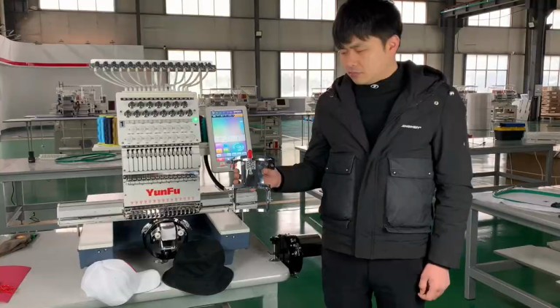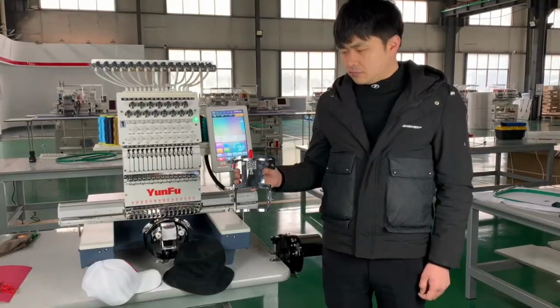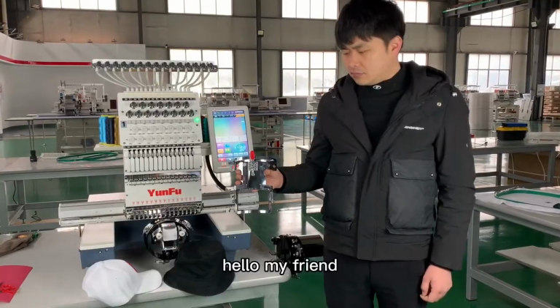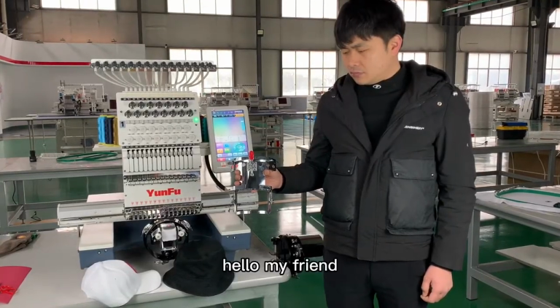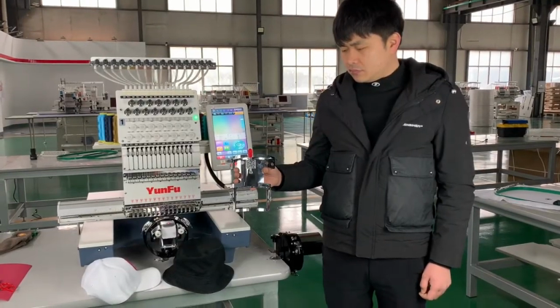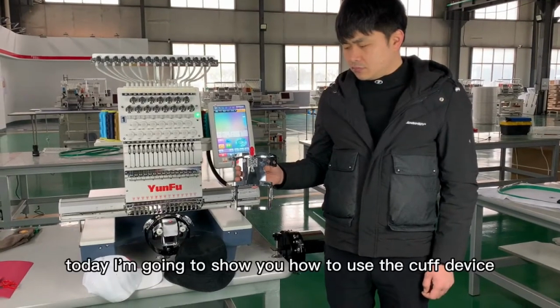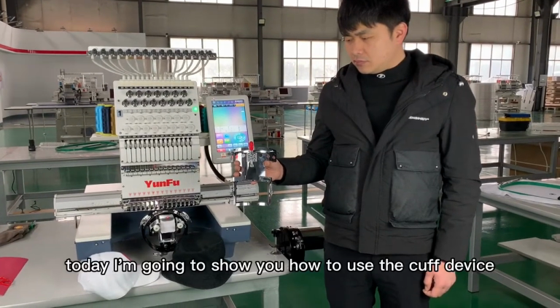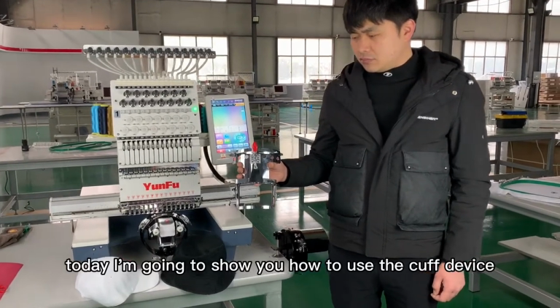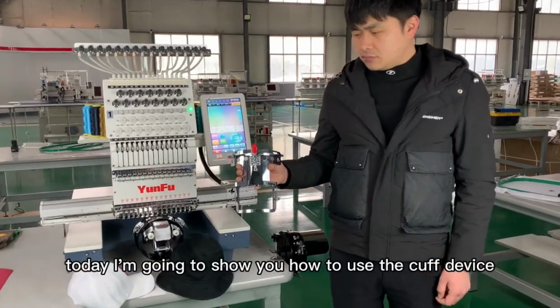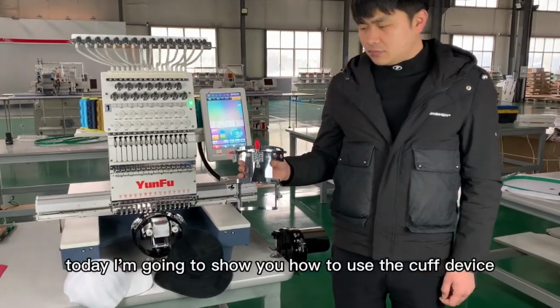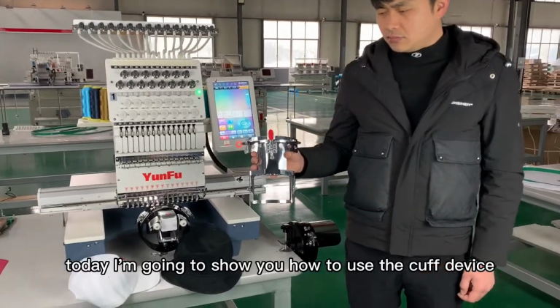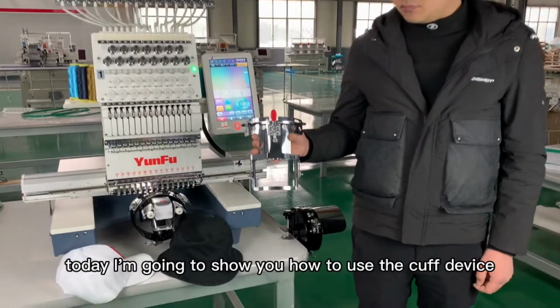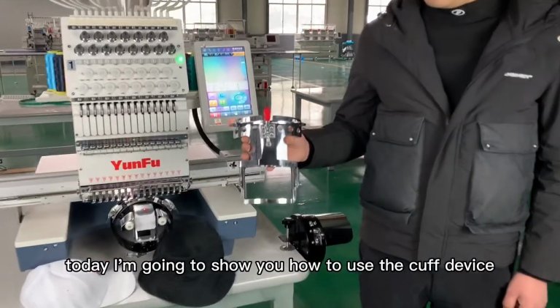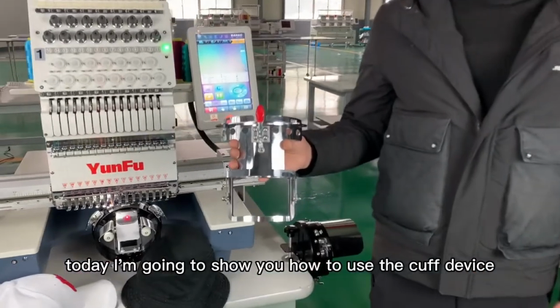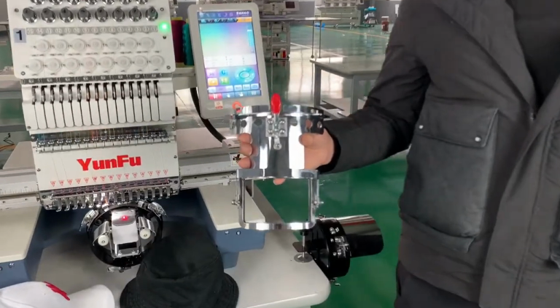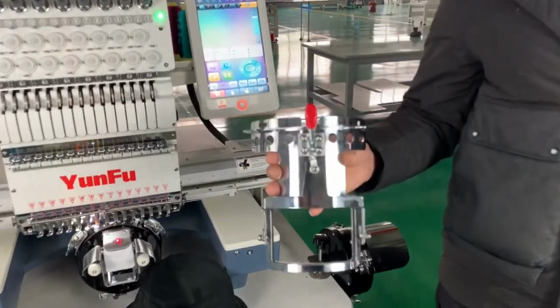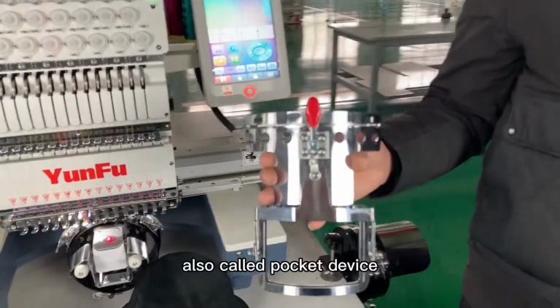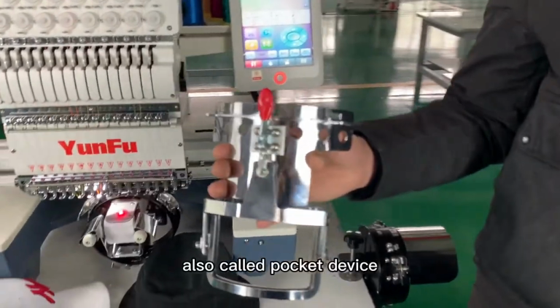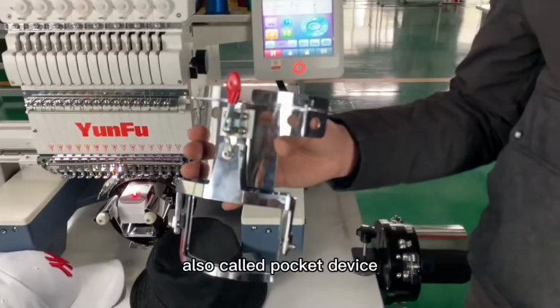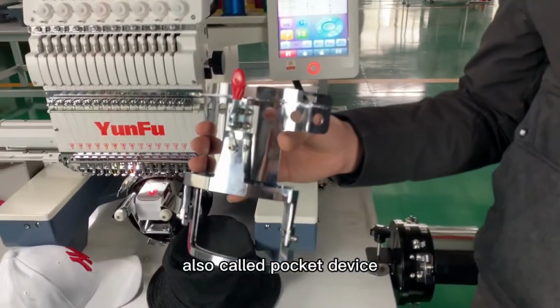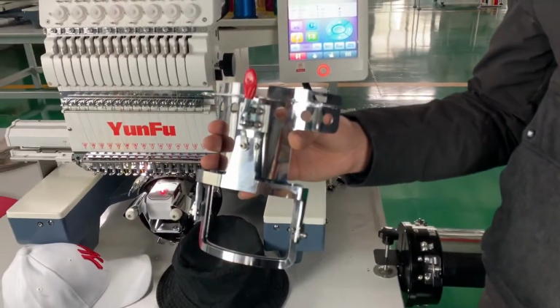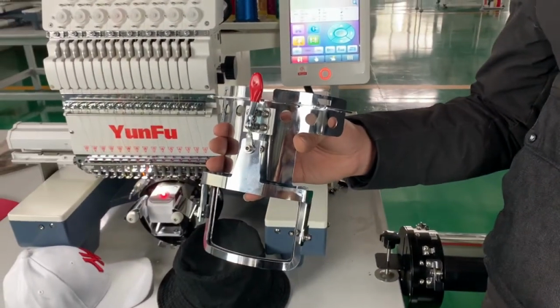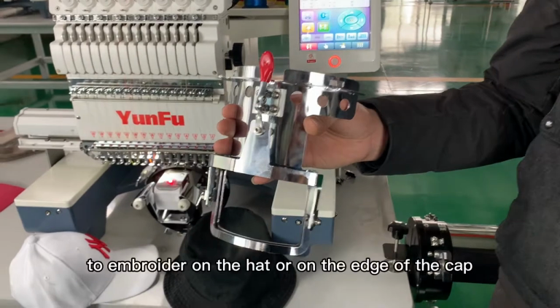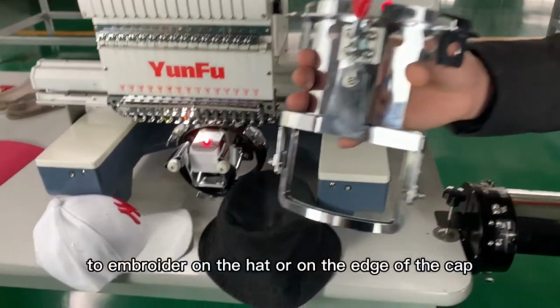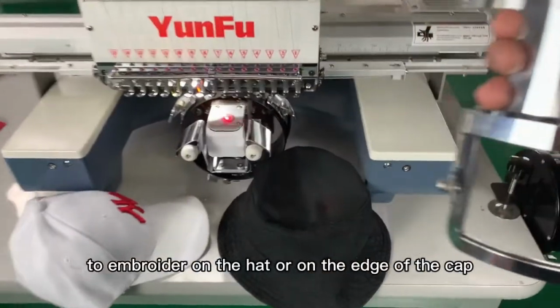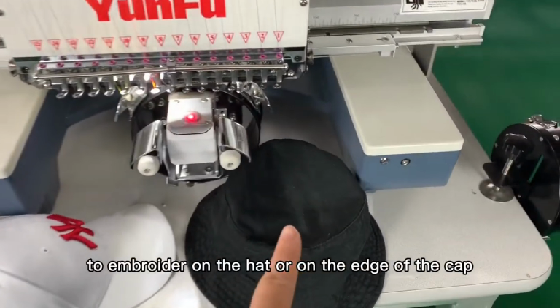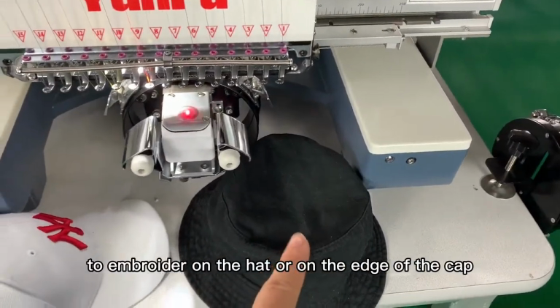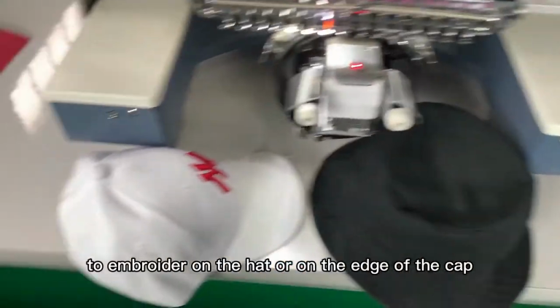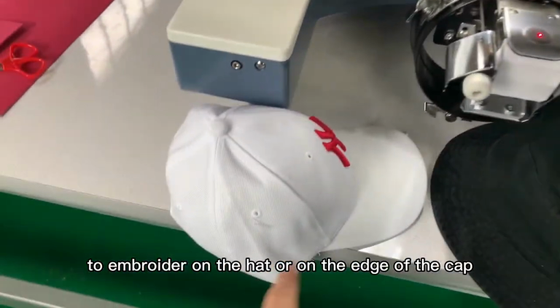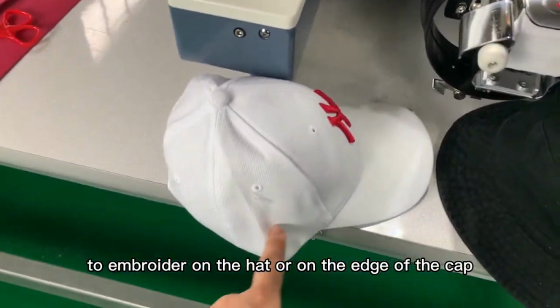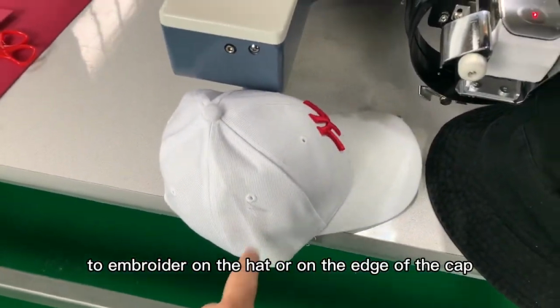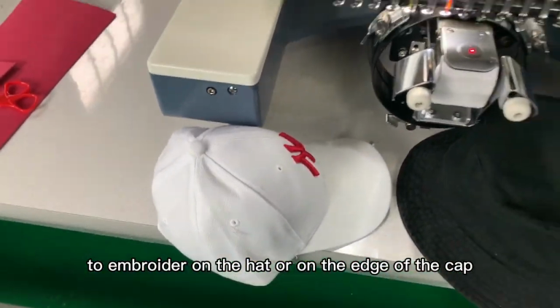Hello, my friends. Today I'm going to show you how to use the cuff device, also called the pocket device, to embroider on the head or on the edge of the cap.